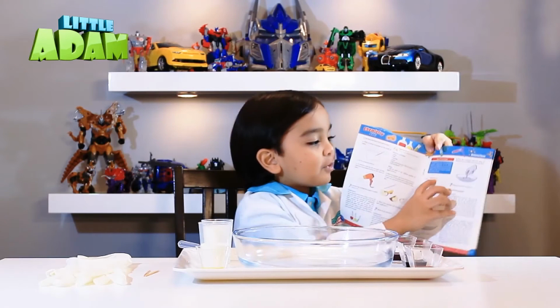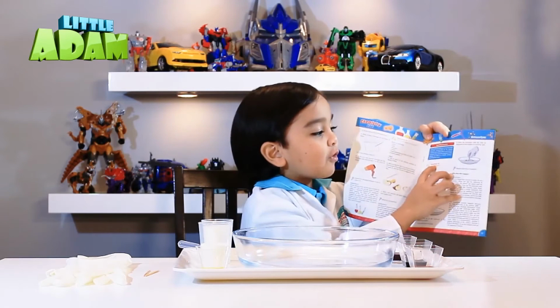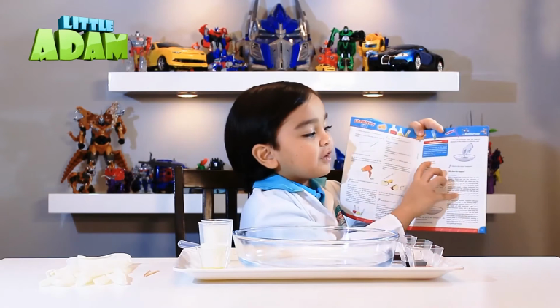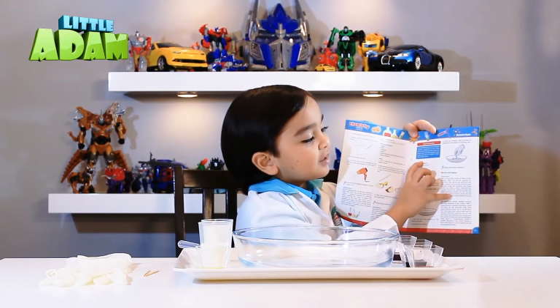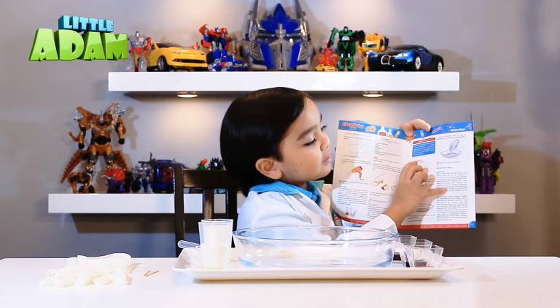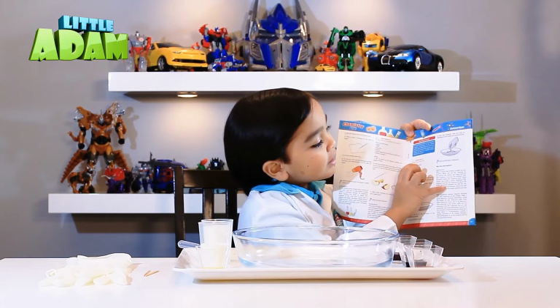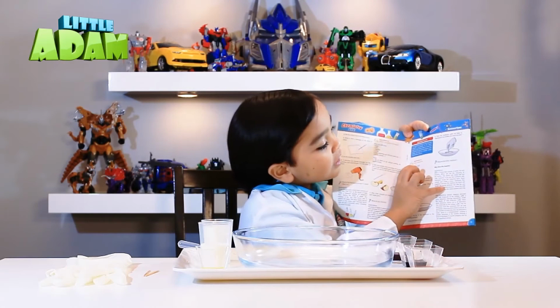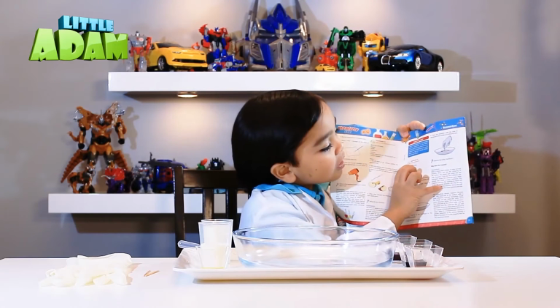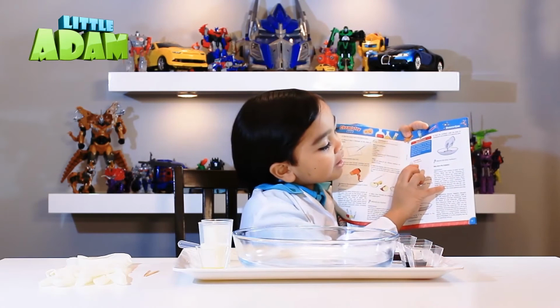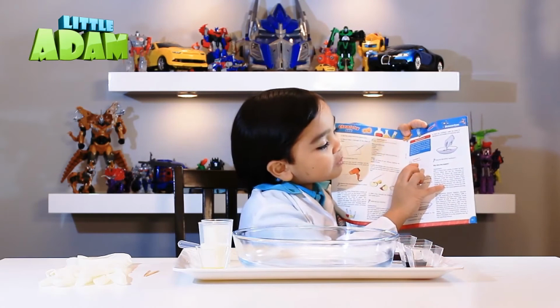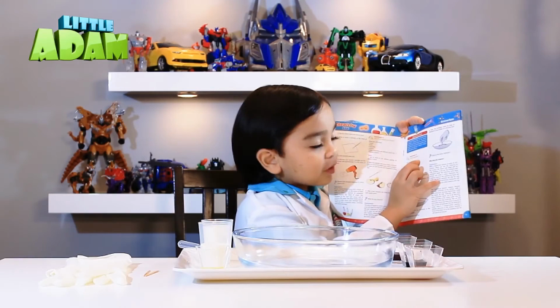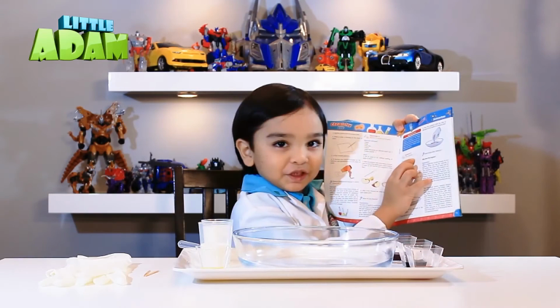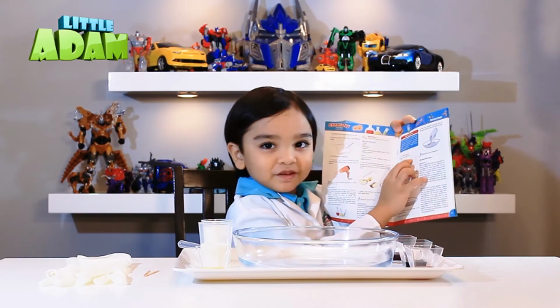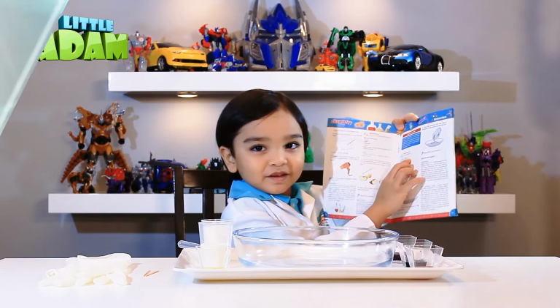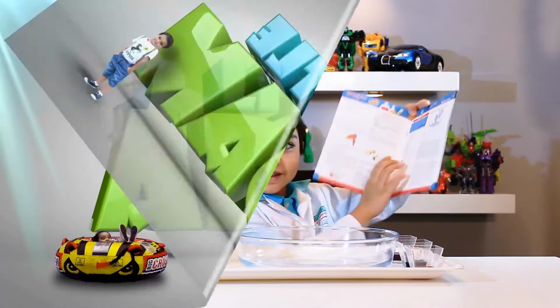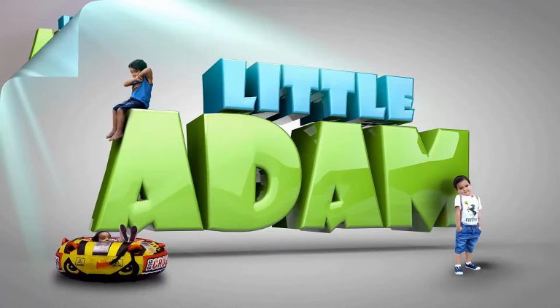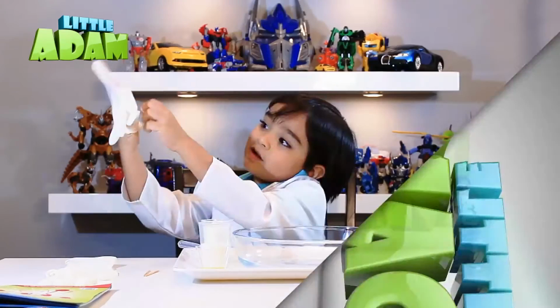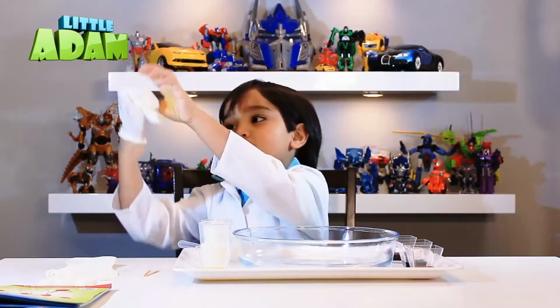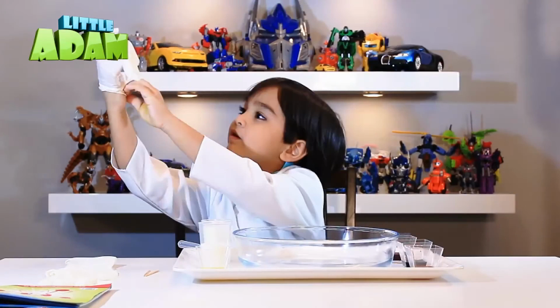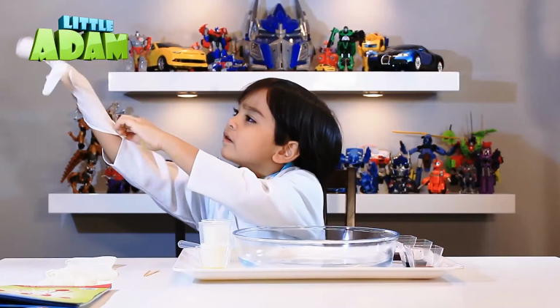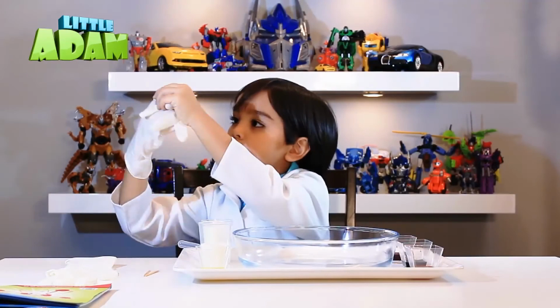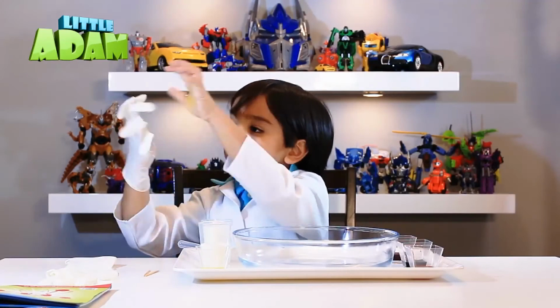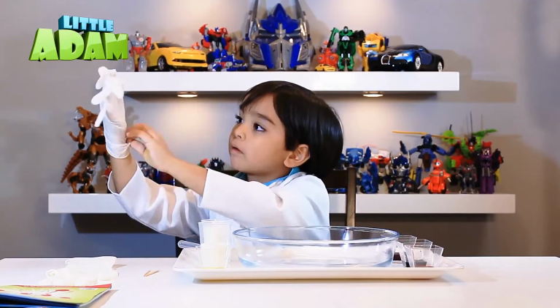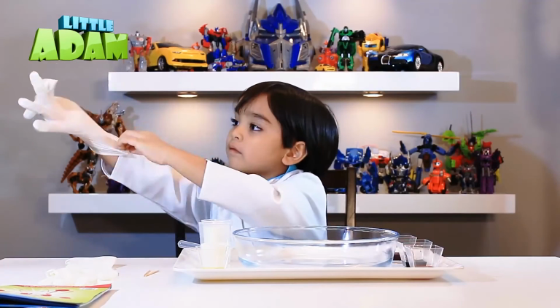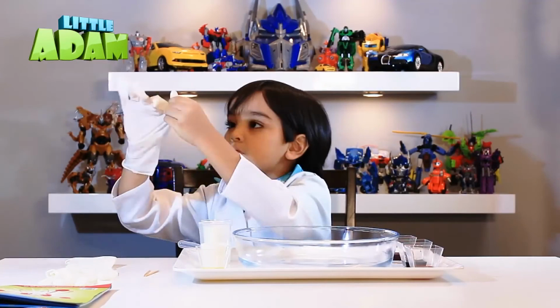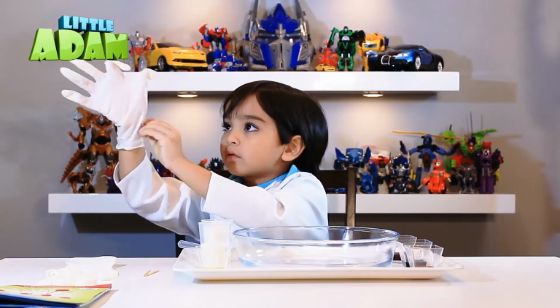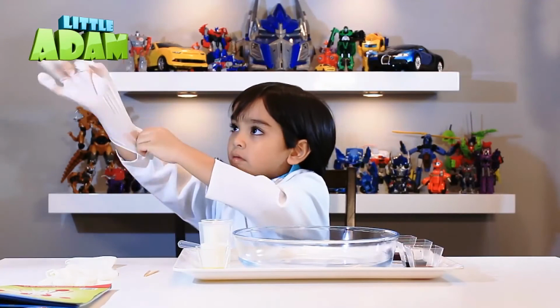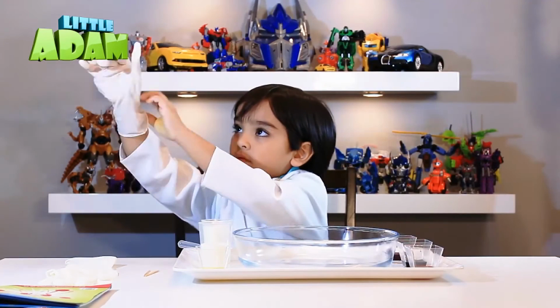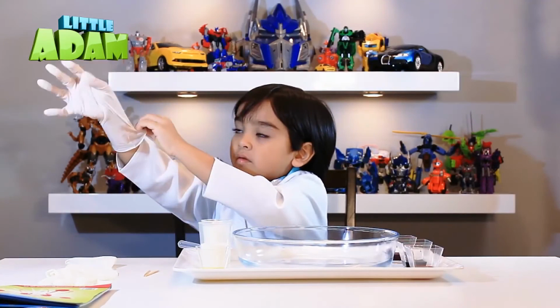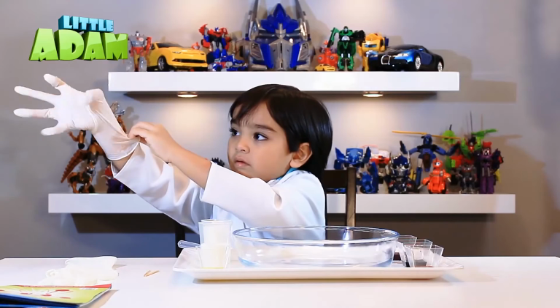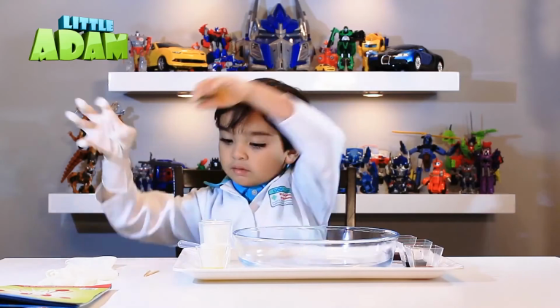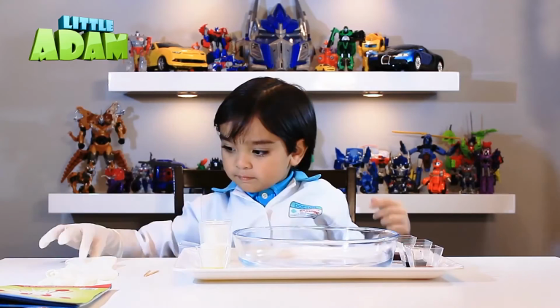Now we're gonna do experiment number 14 — color explosion. Let's do it!